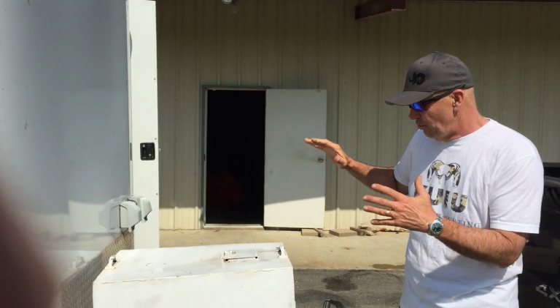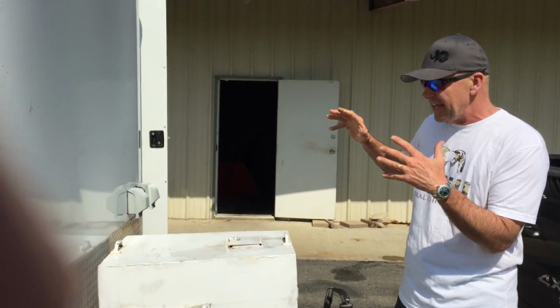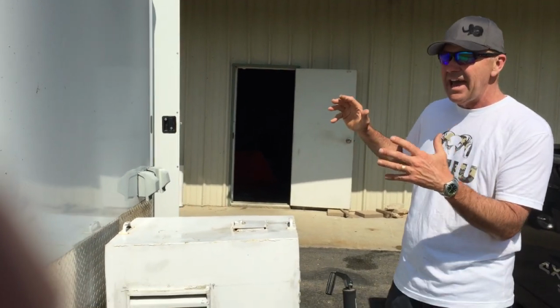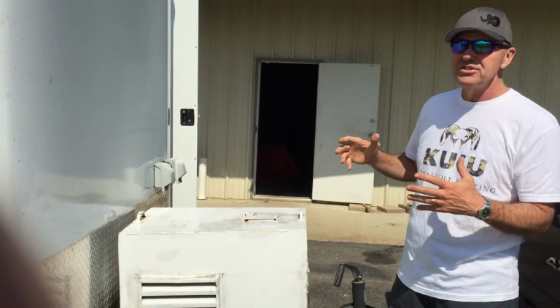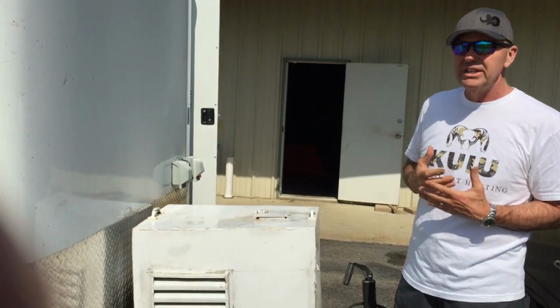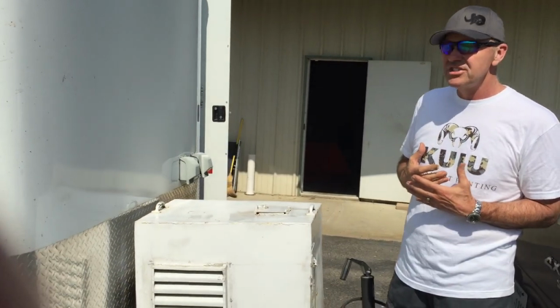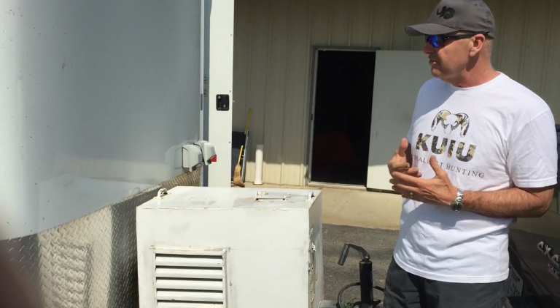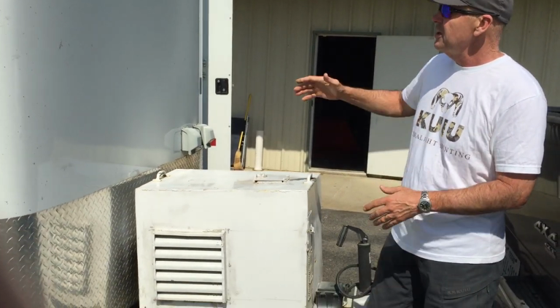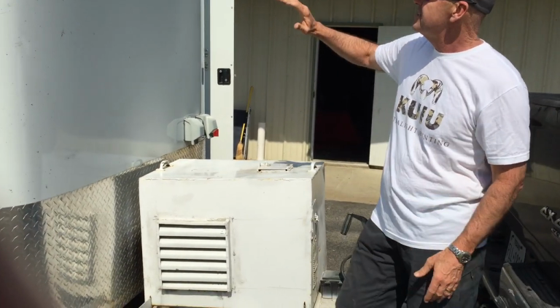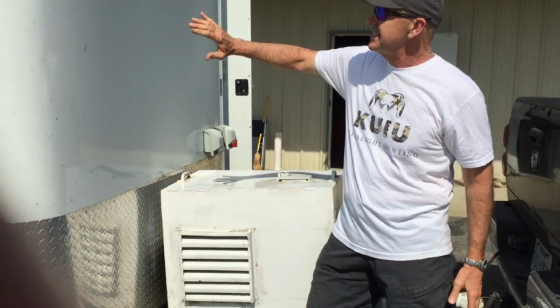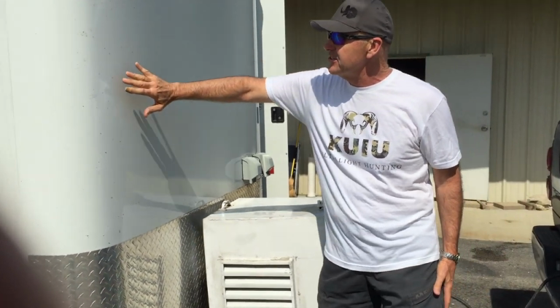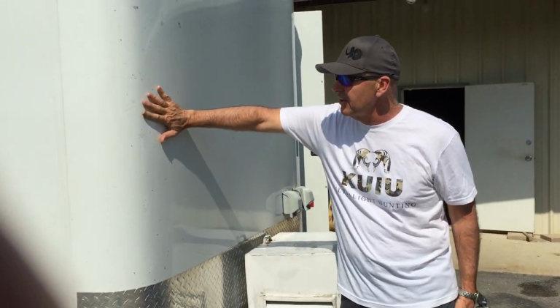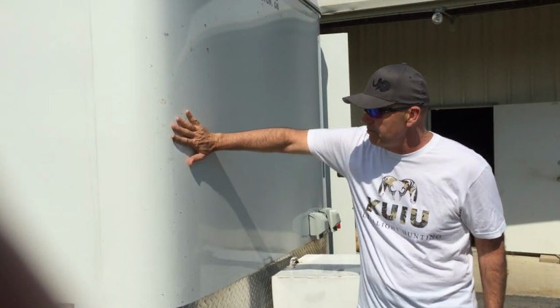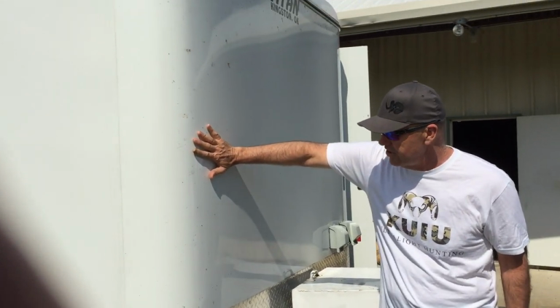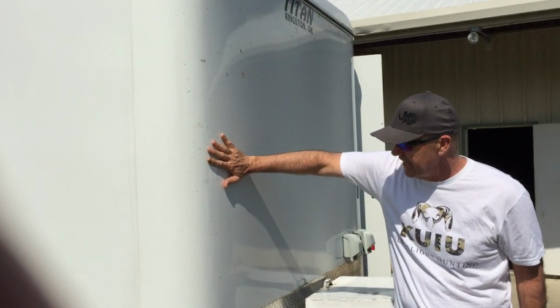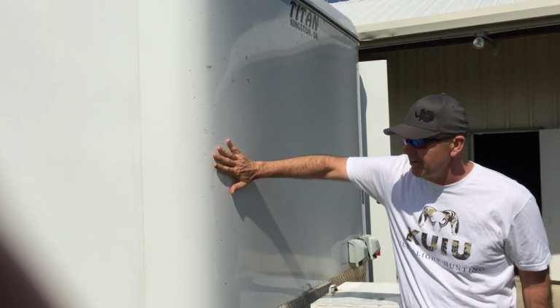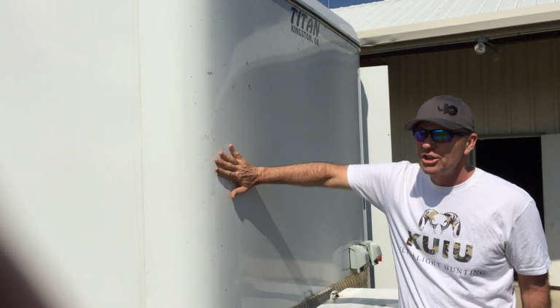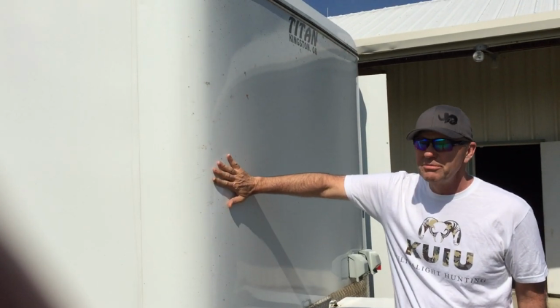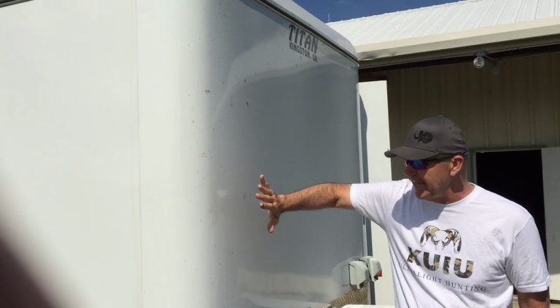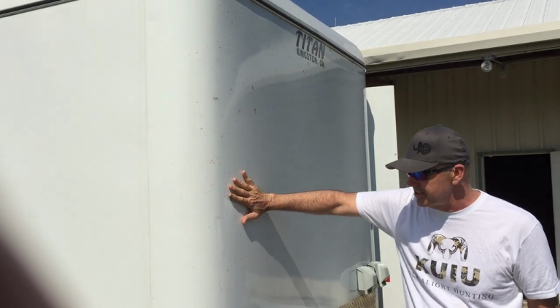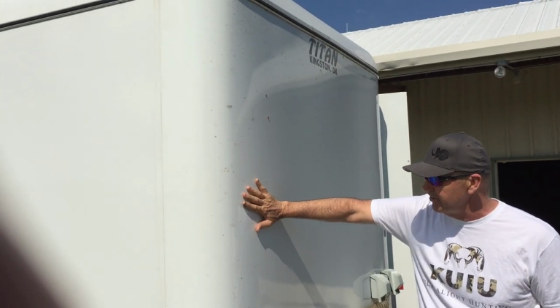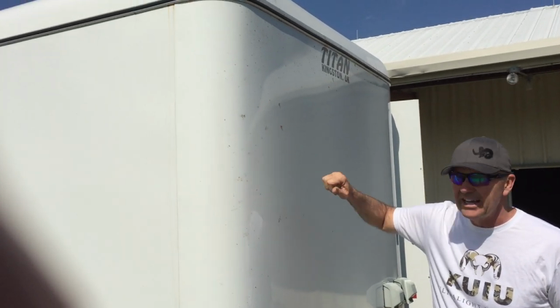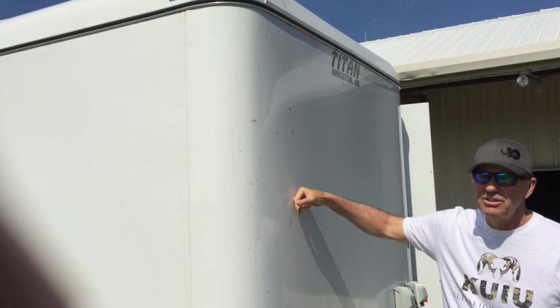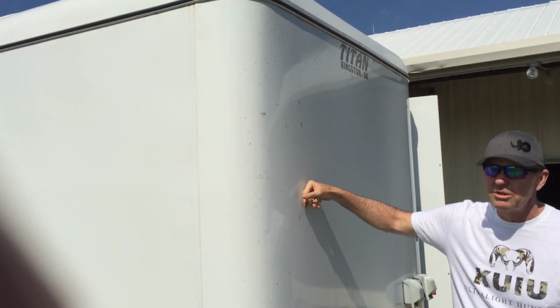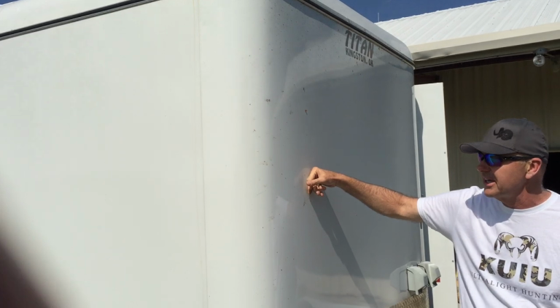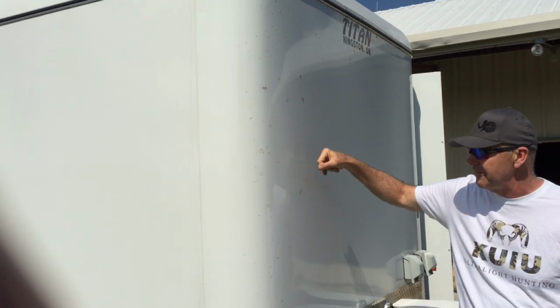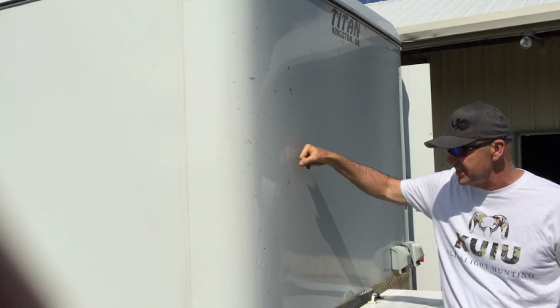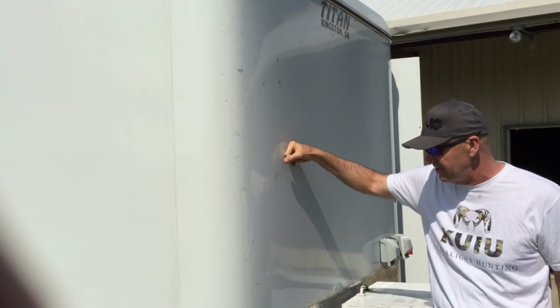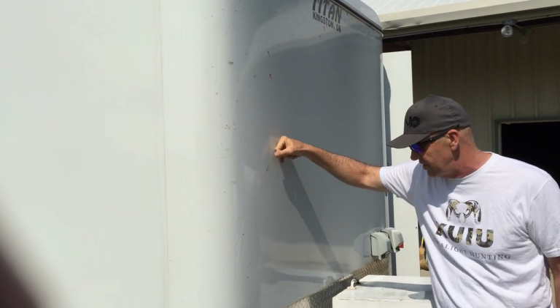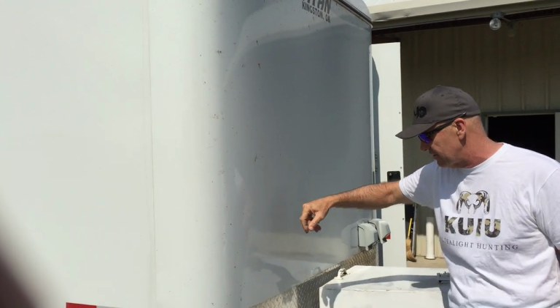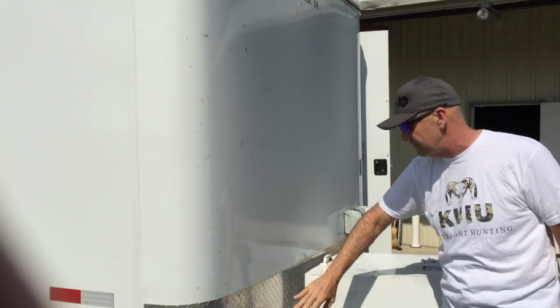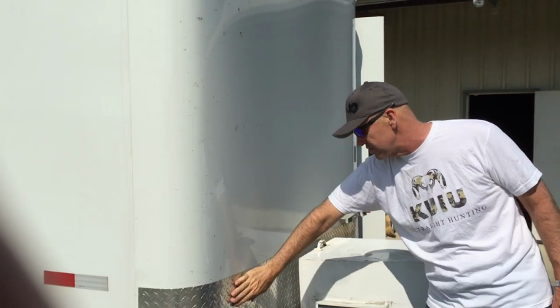We had some add-ons that we did ourselves, but this is a Titan trailer. They're the best you can get. They're not aluminum, they're stainless steel. You can't cut through this with a pocket knife. This is a heavy-duty trailer, reinforced.